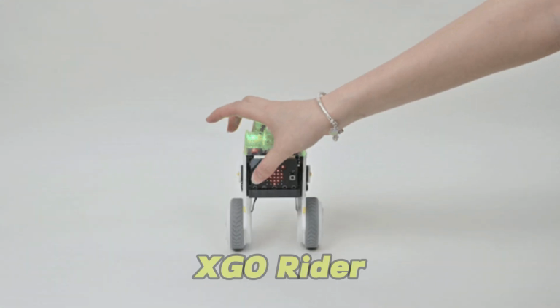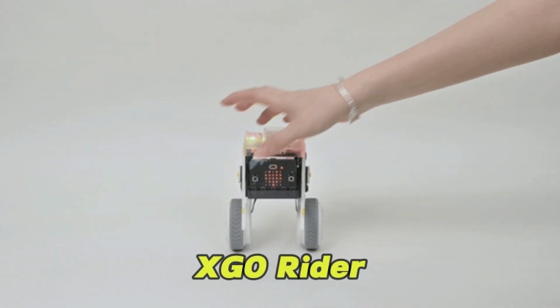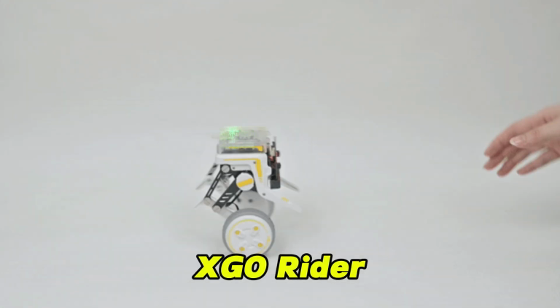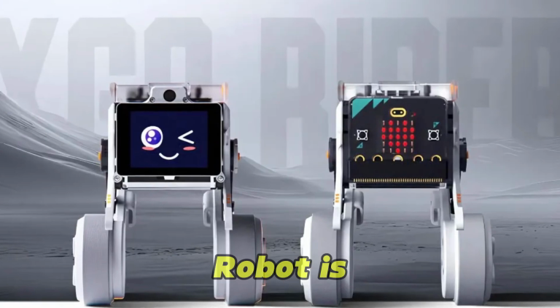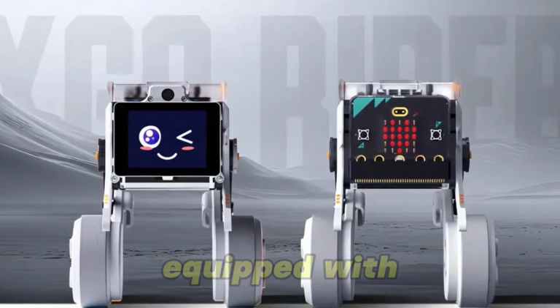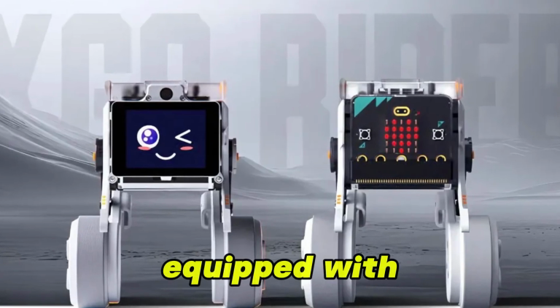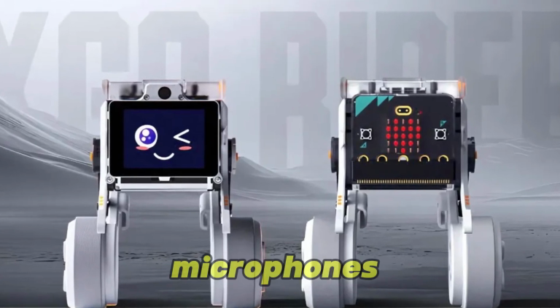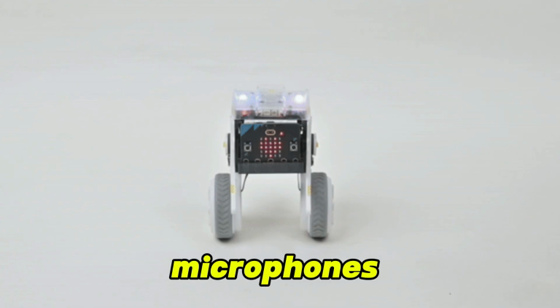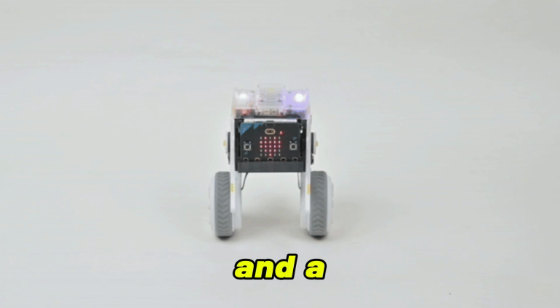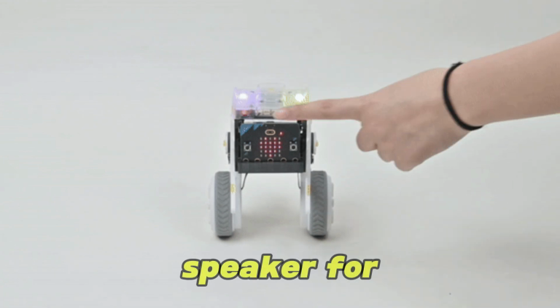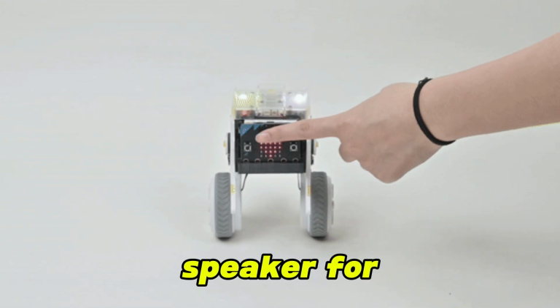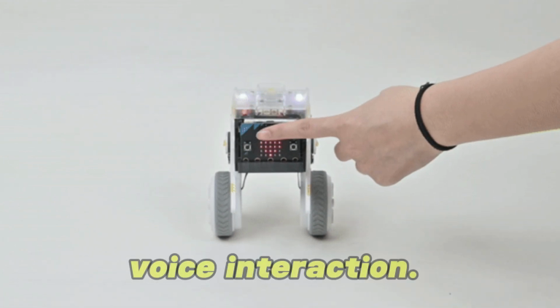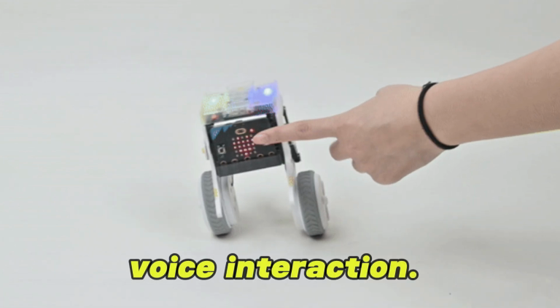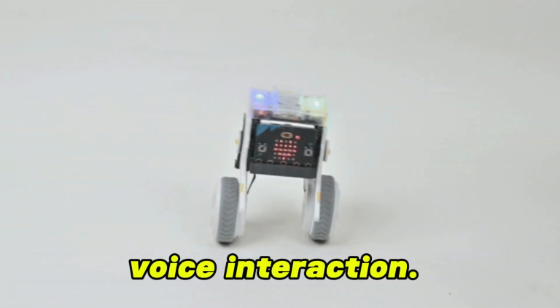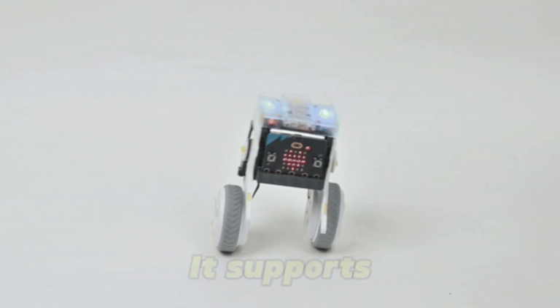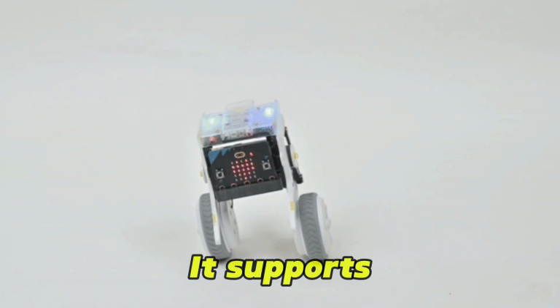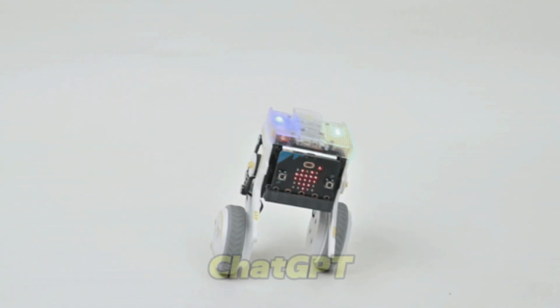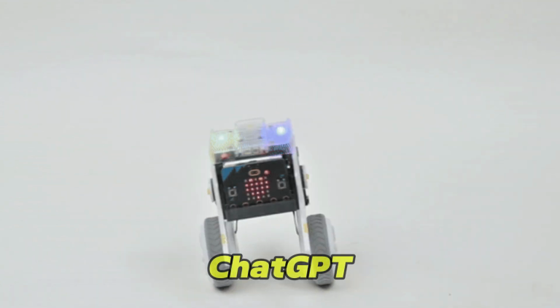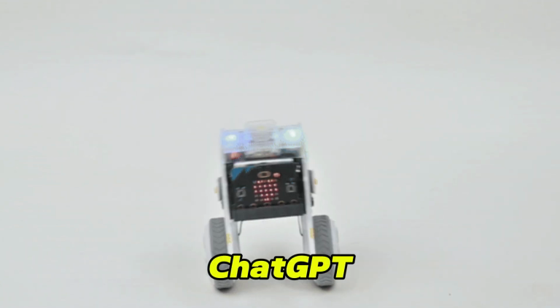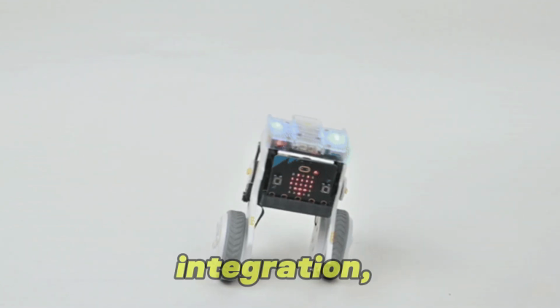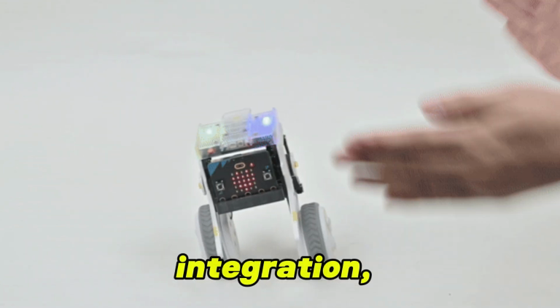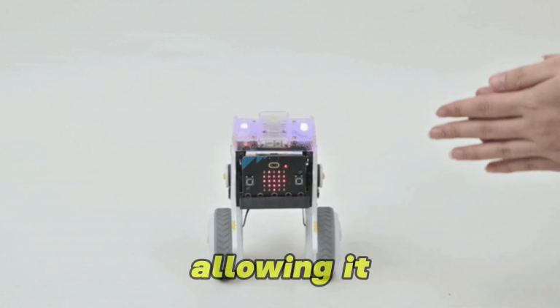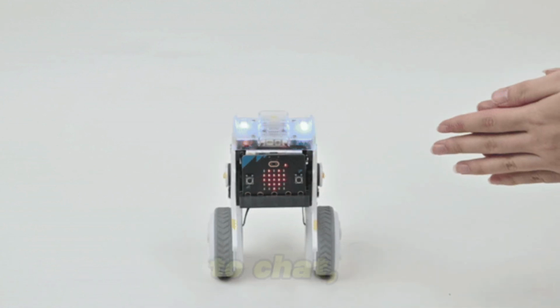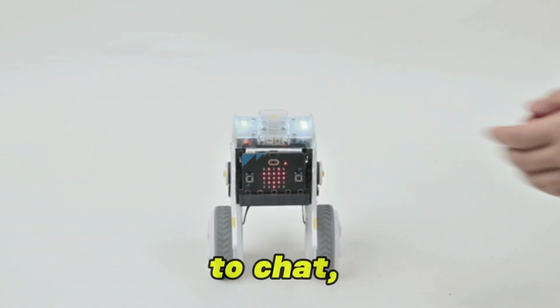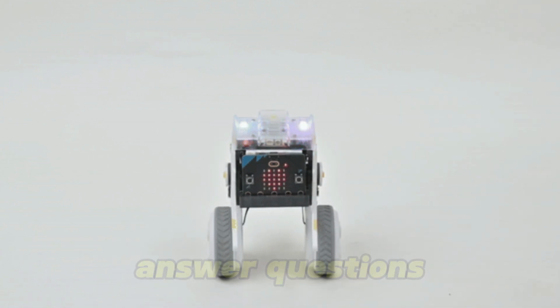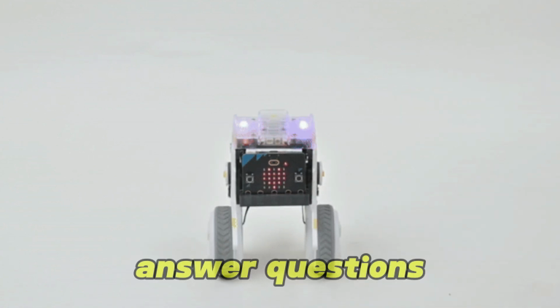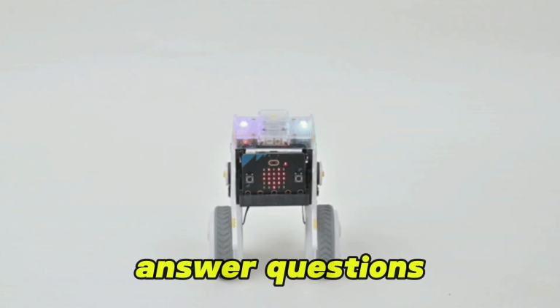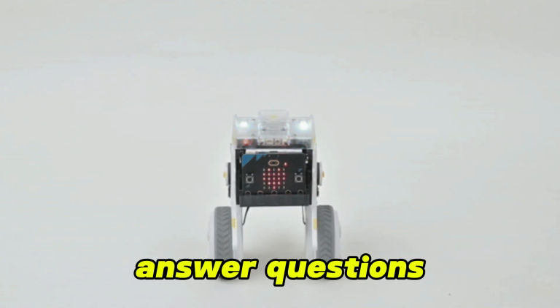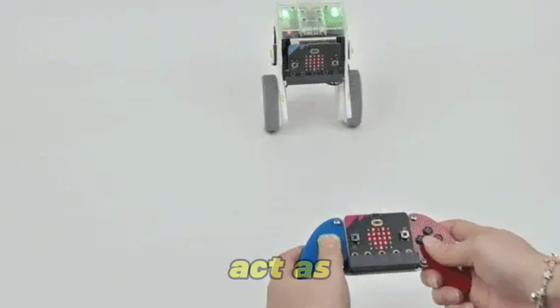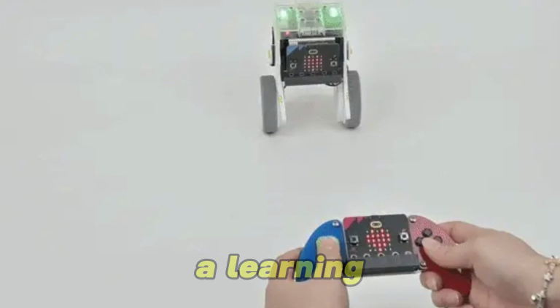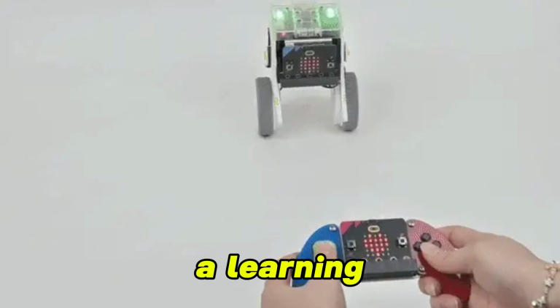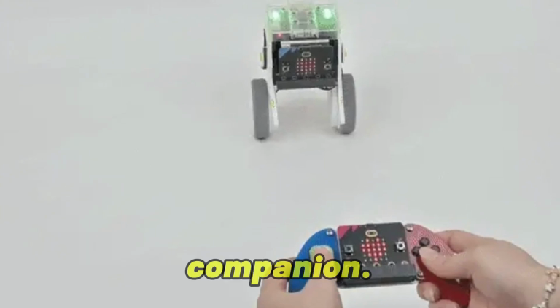XGO Rider Robot is equipped with microphones and a speaker for voice interaction. It supports ChatGPT integration, allowing it to chat, answer questions, and act as a learning companion.